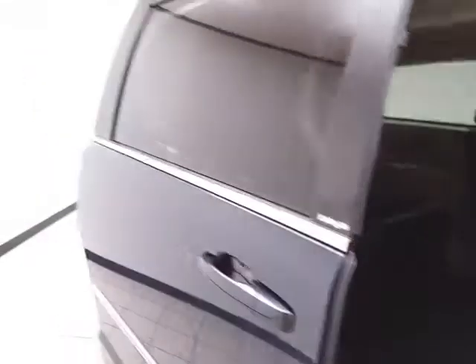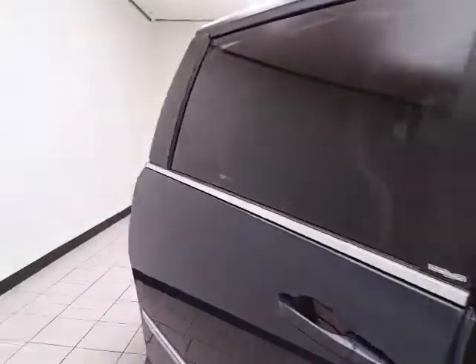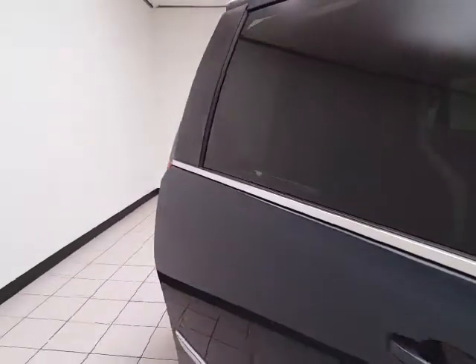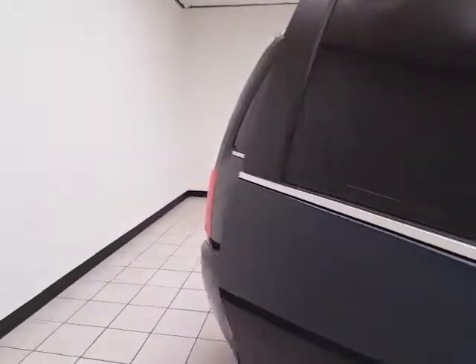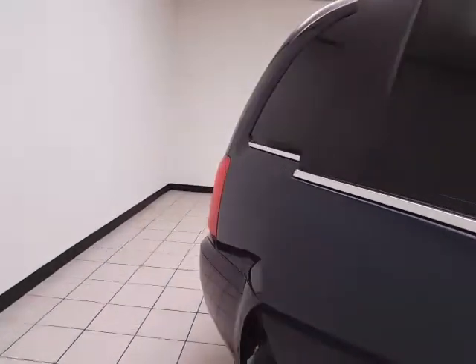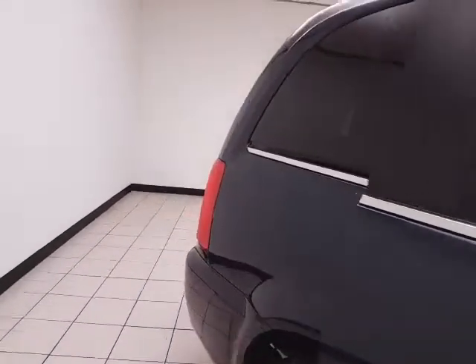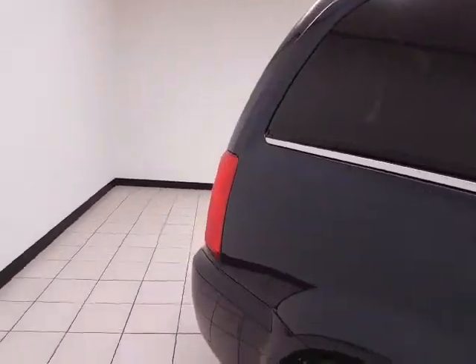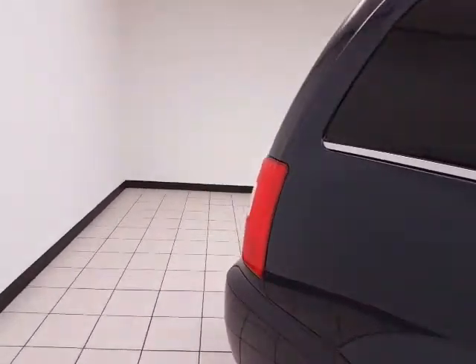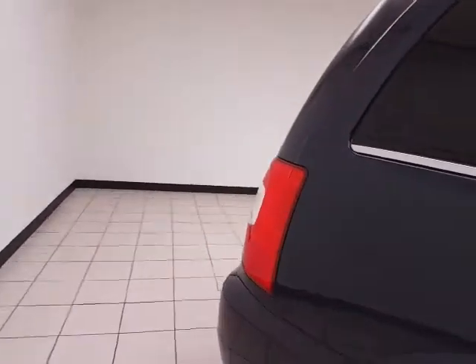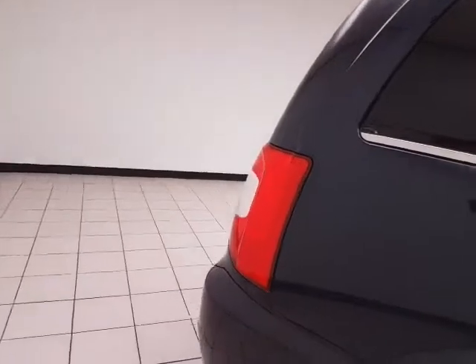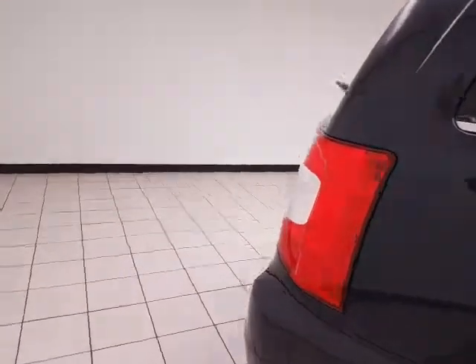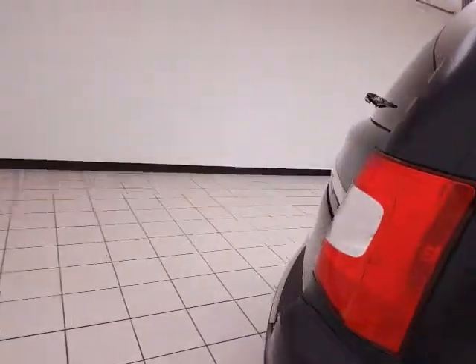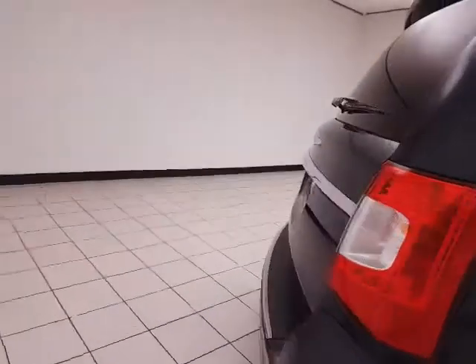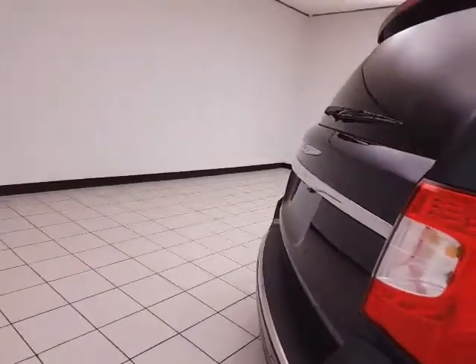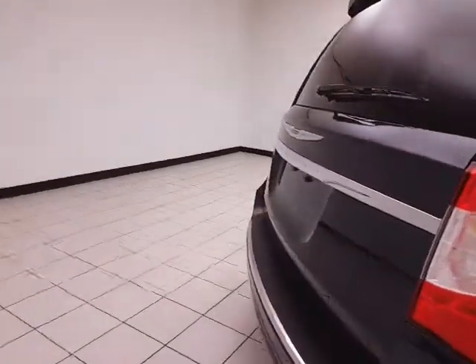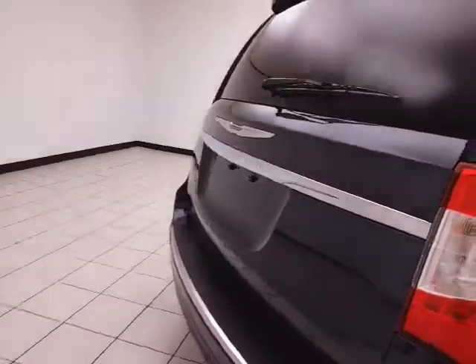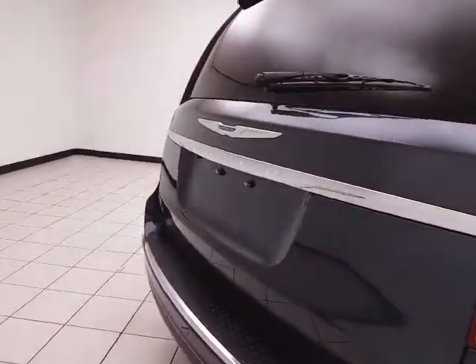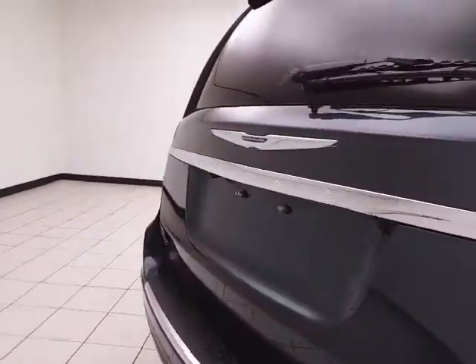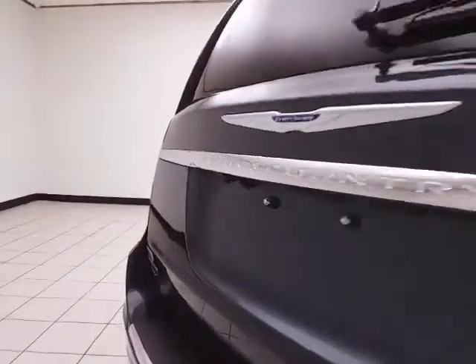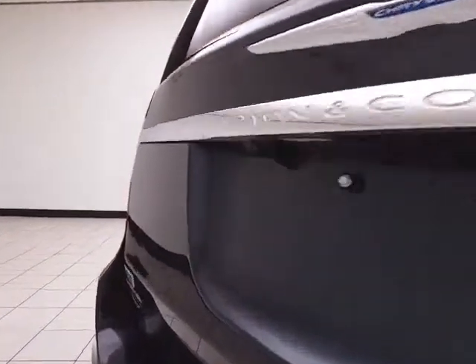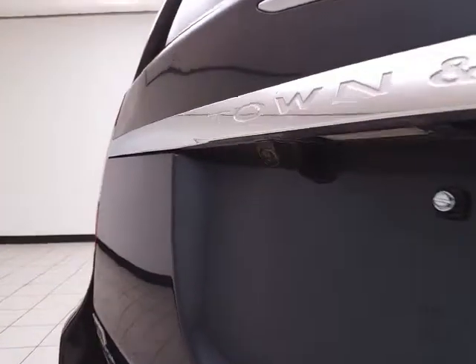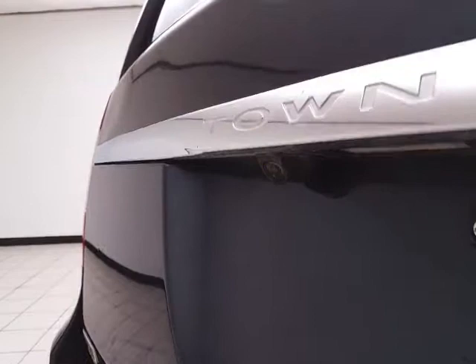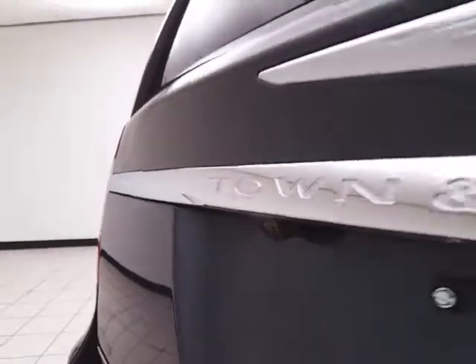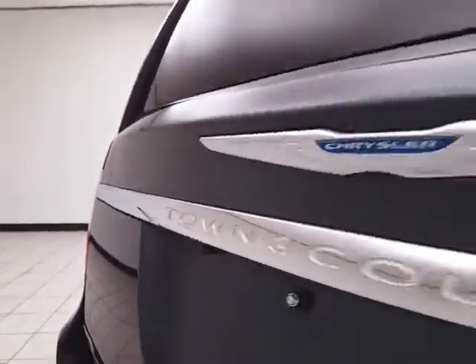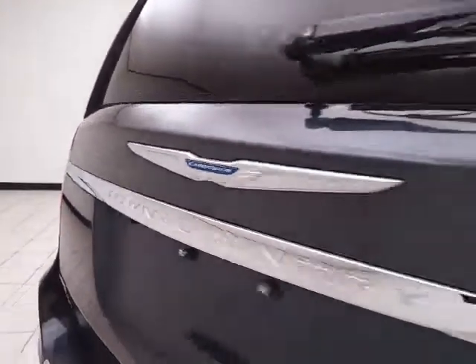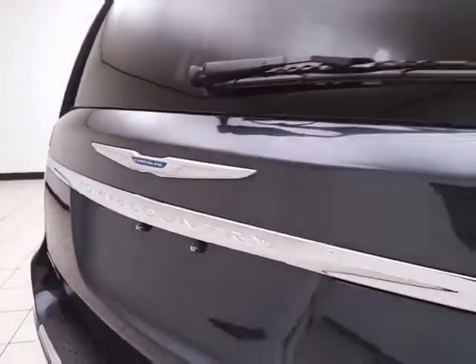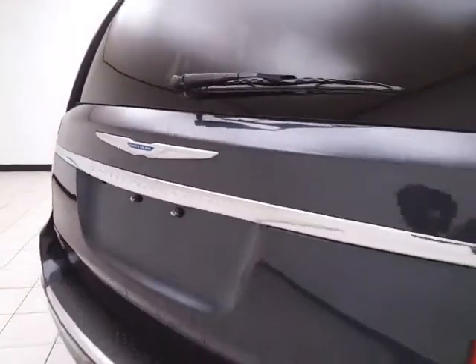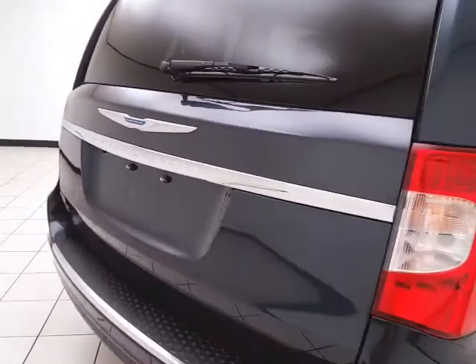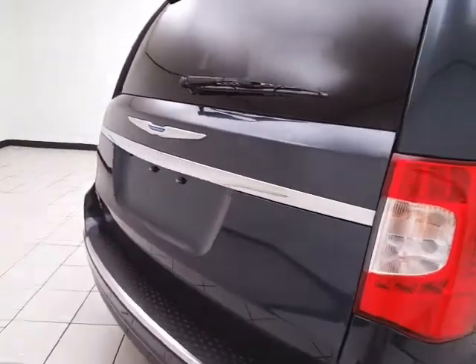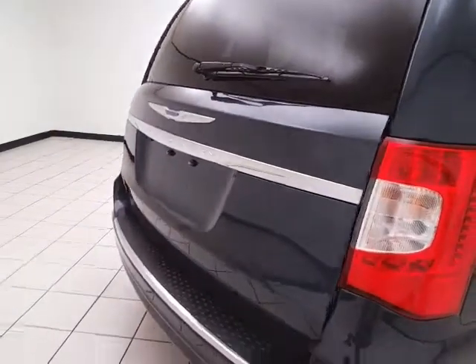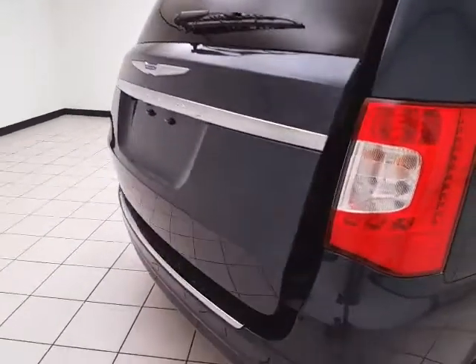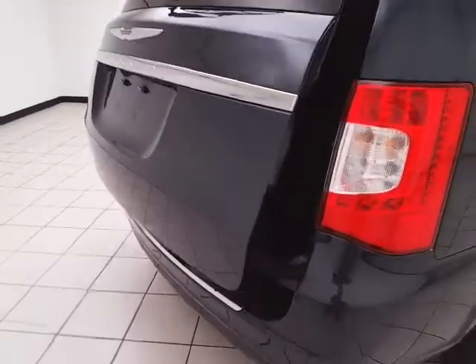Windows go down in the sliding doors, along with power venting rear quarter windows. There's also a backup camera for additional safety.